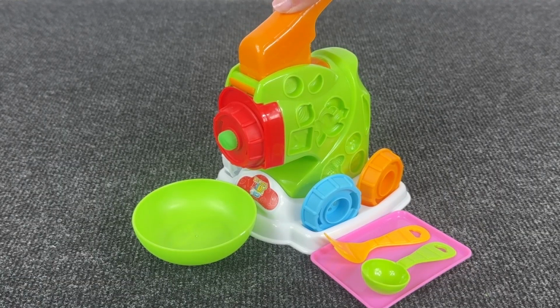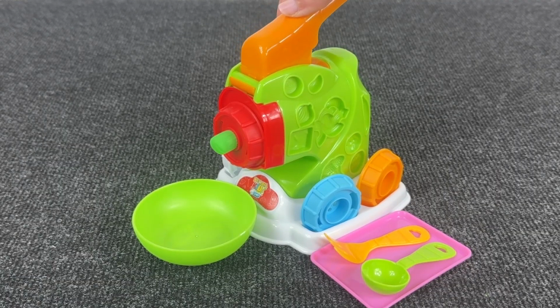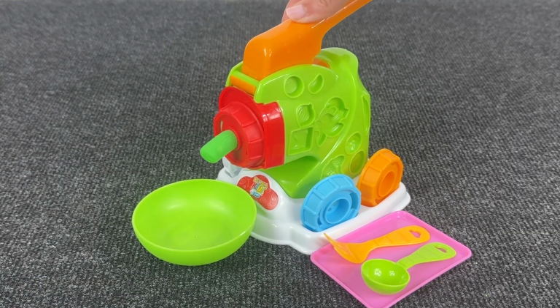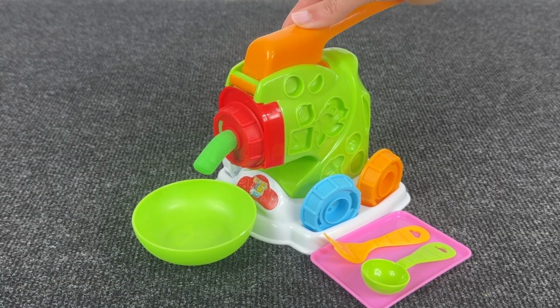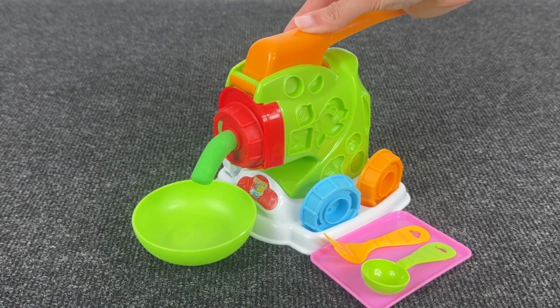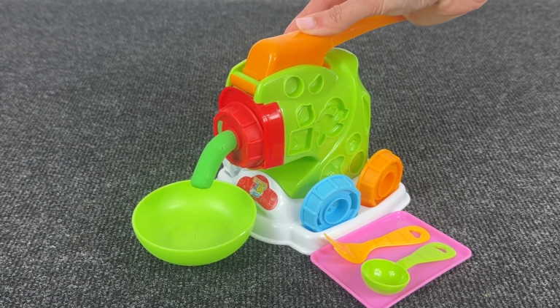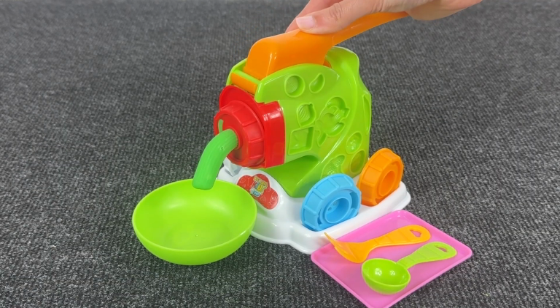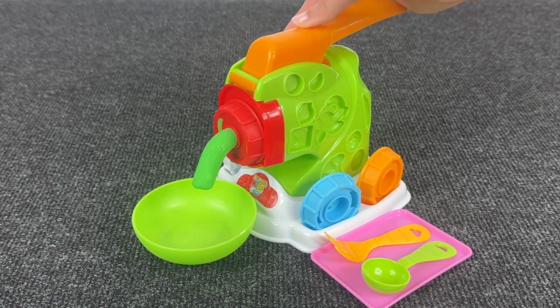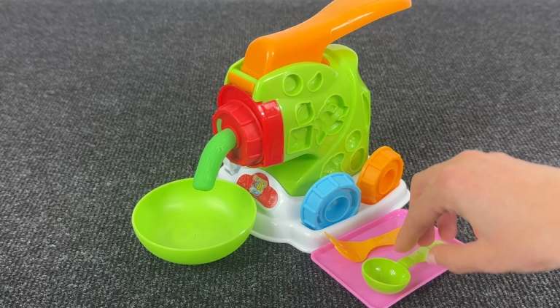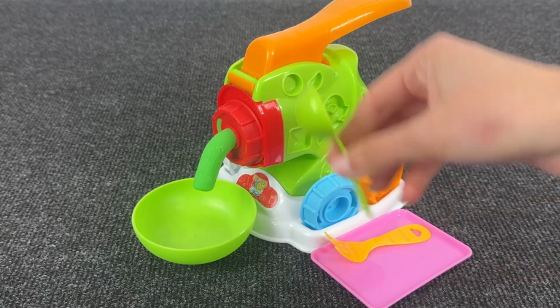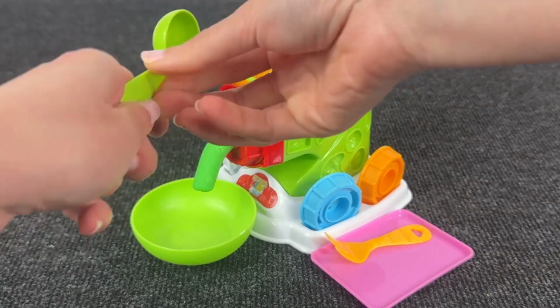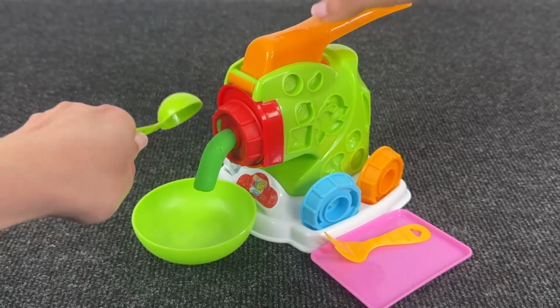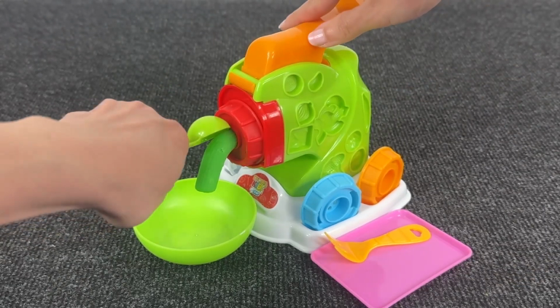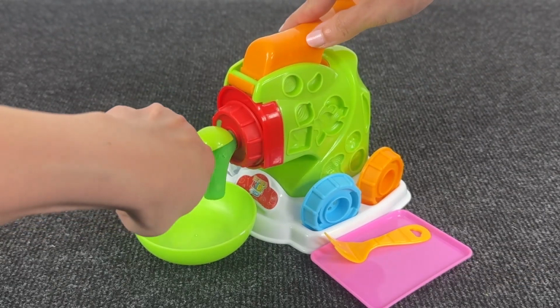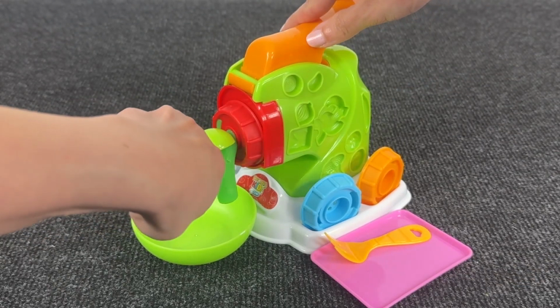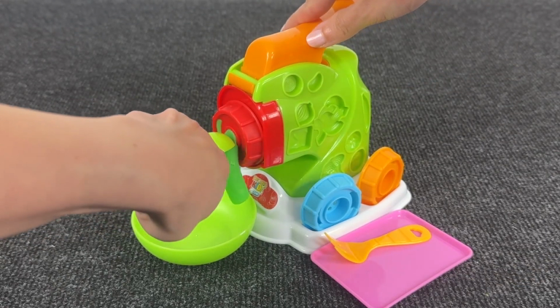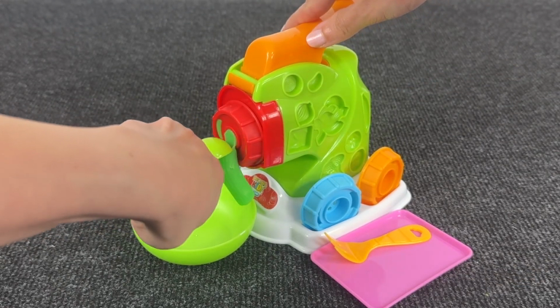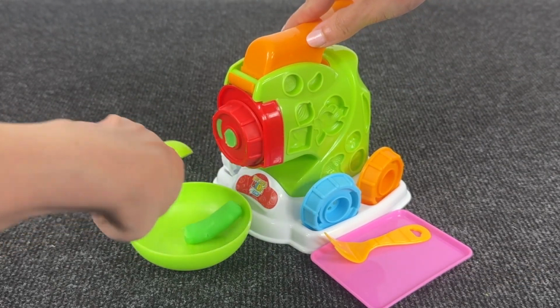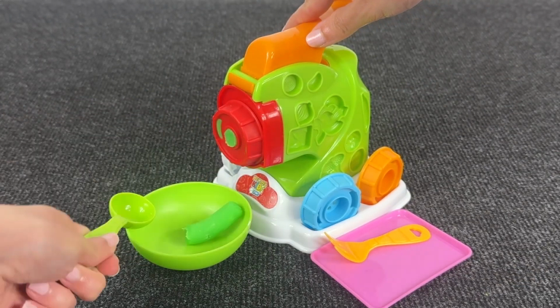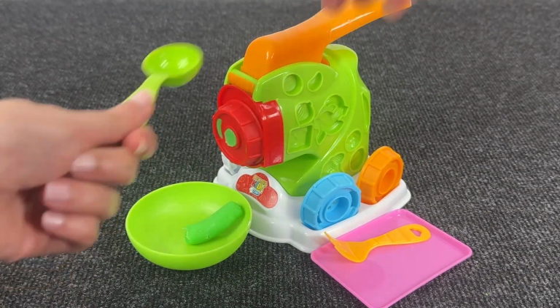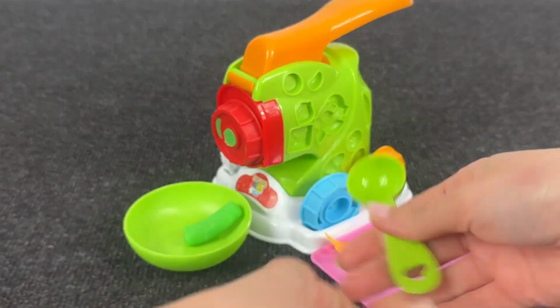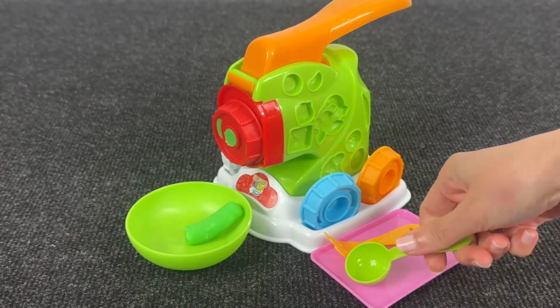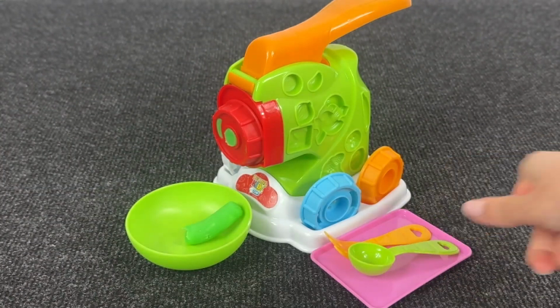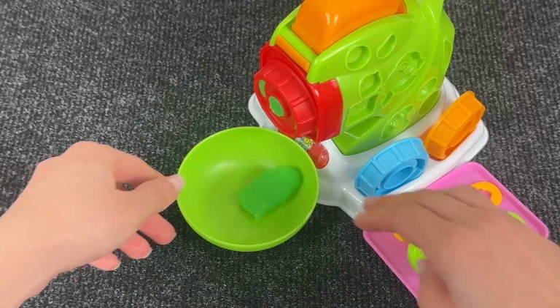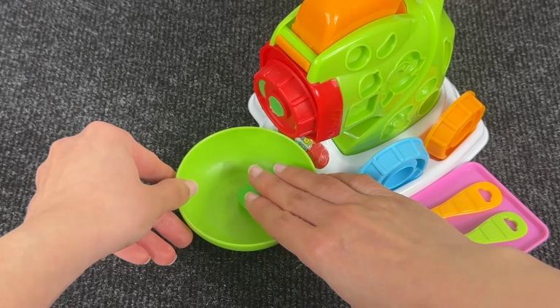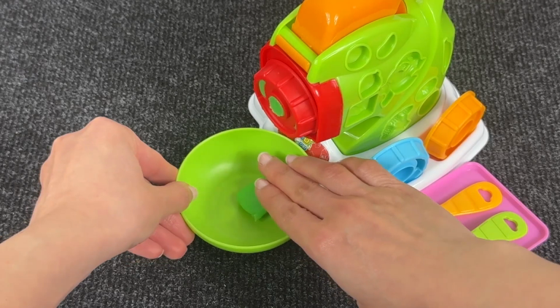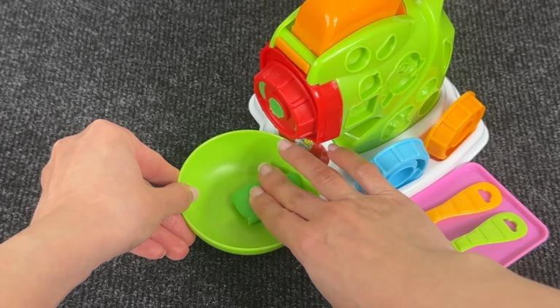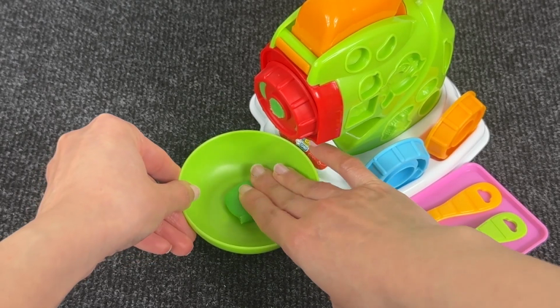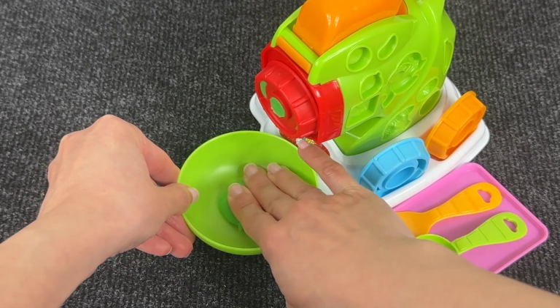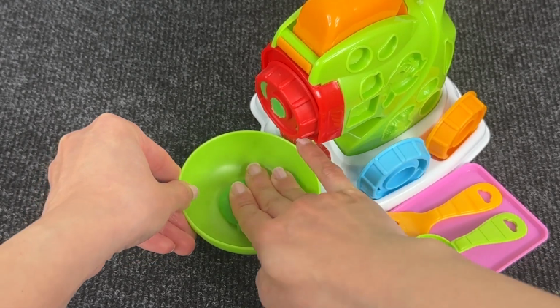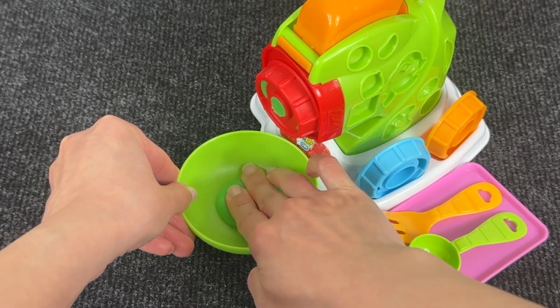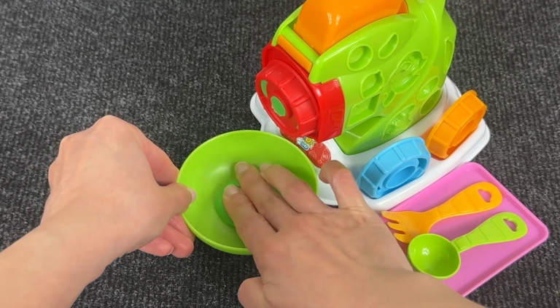It's a meat grinder! Nice! Let's put it inside this plate with the spoon! Now let's flatten it and let's see what comes out!